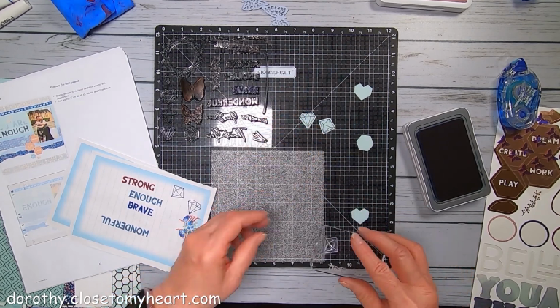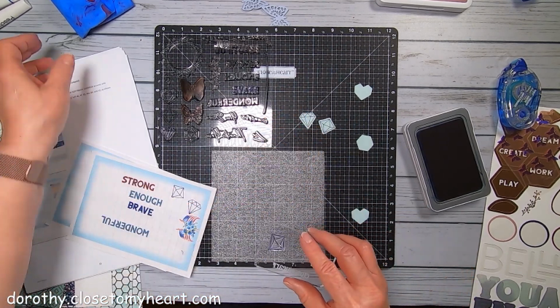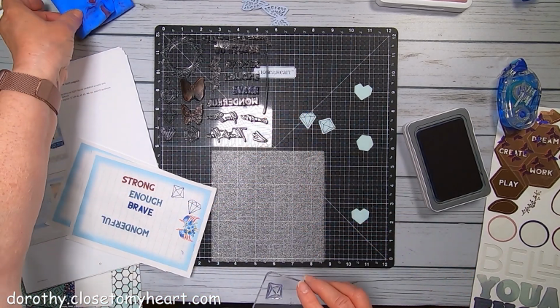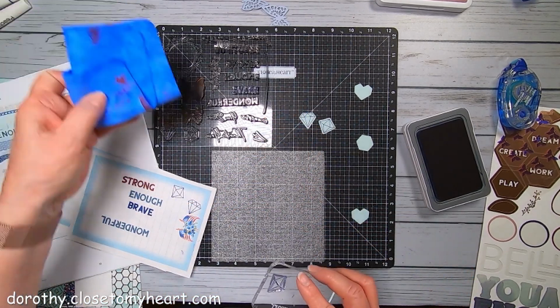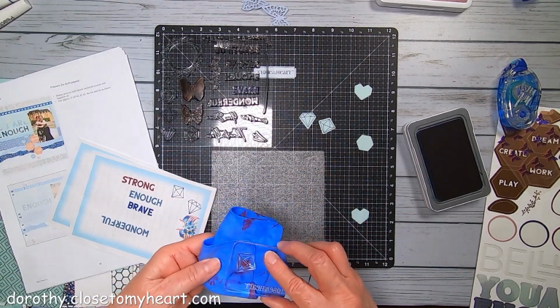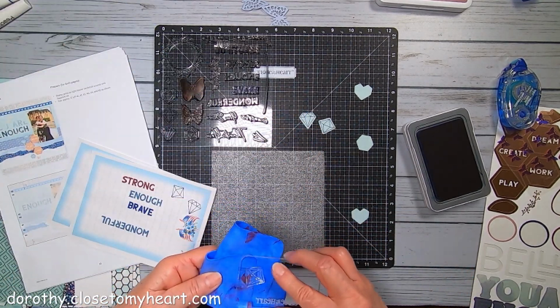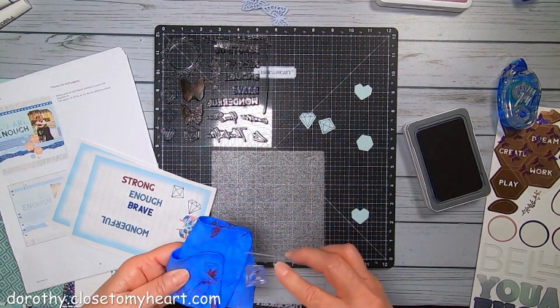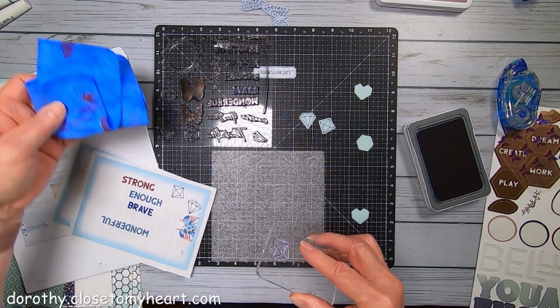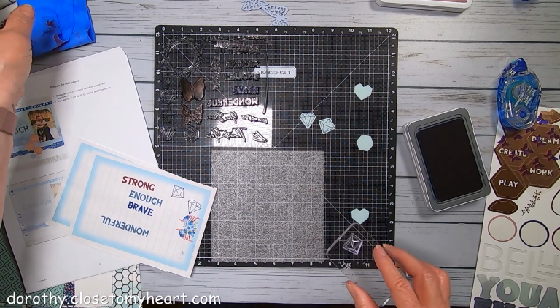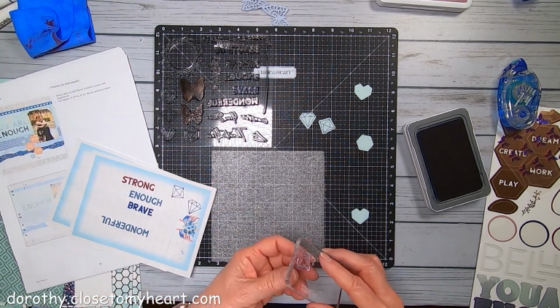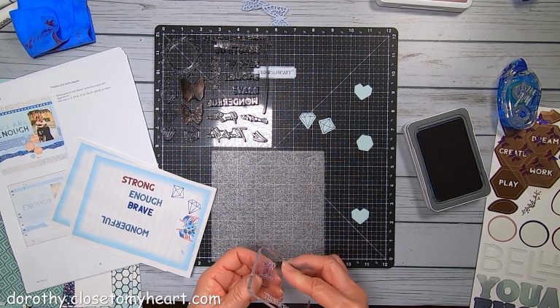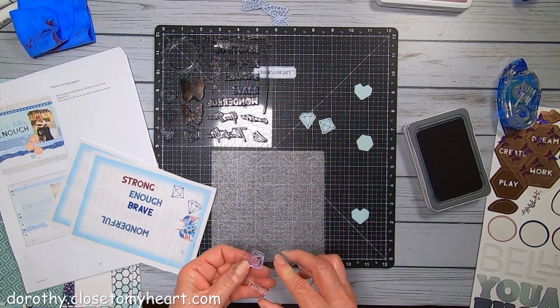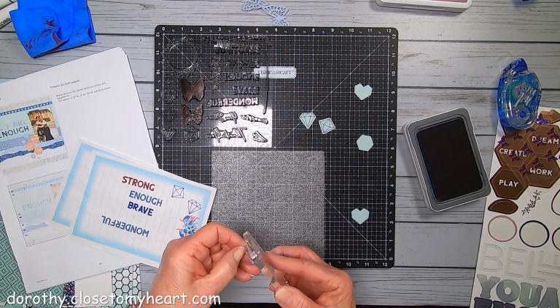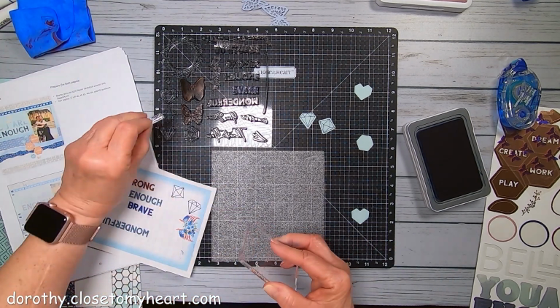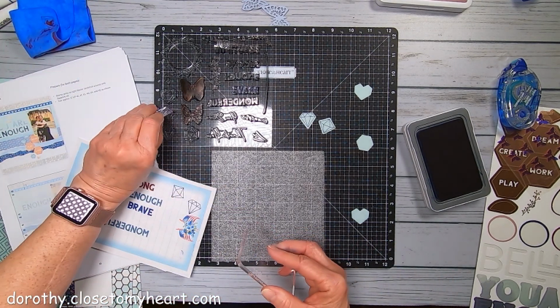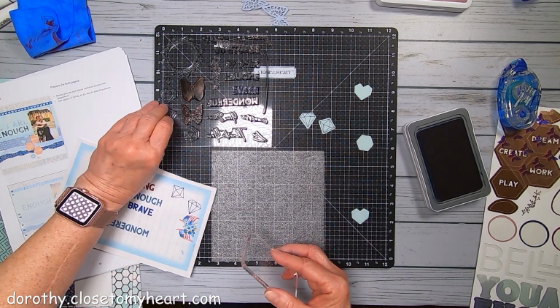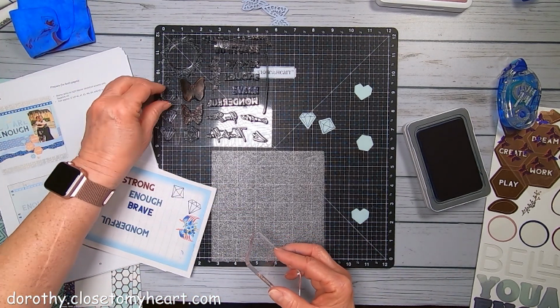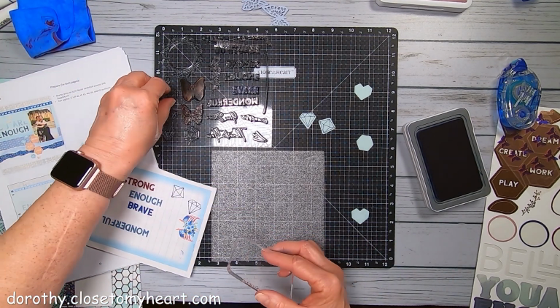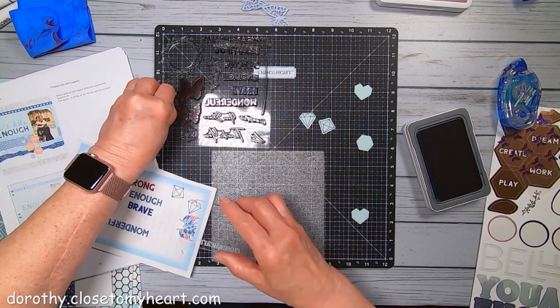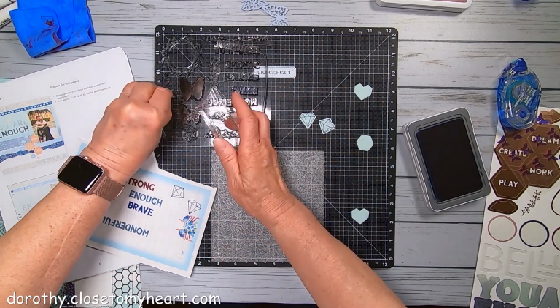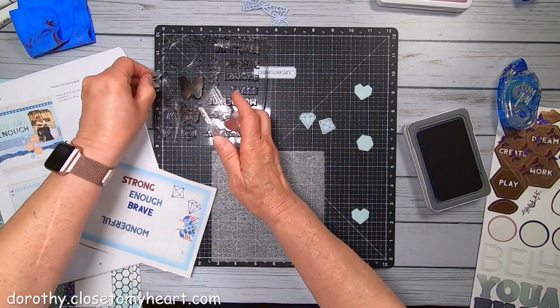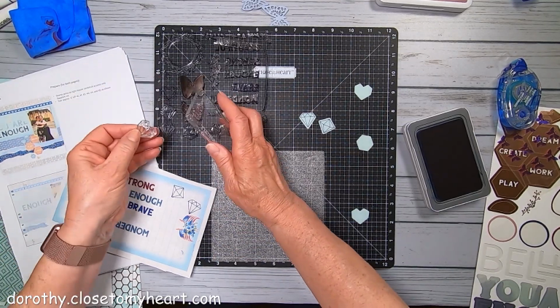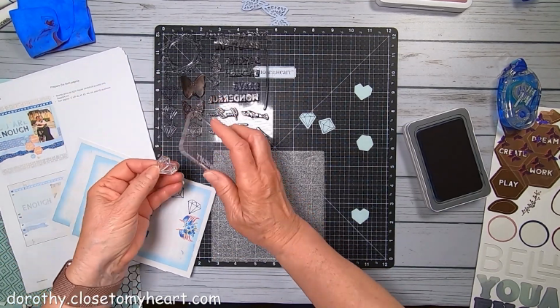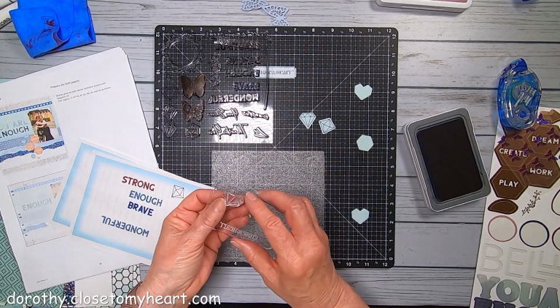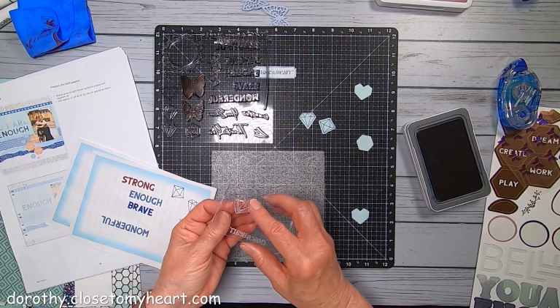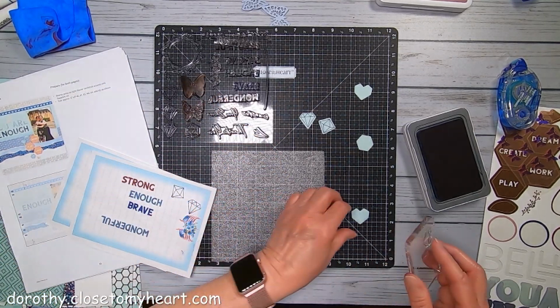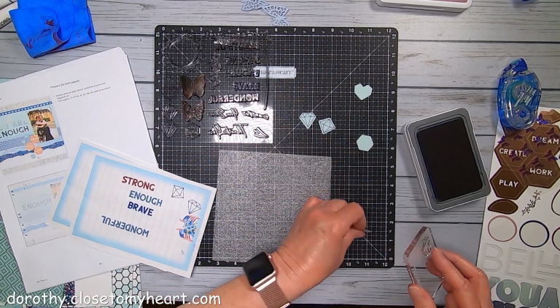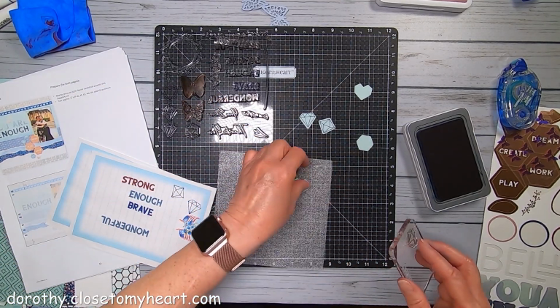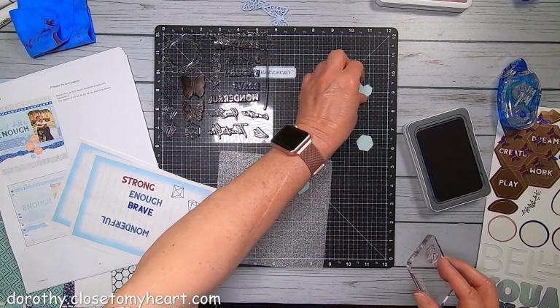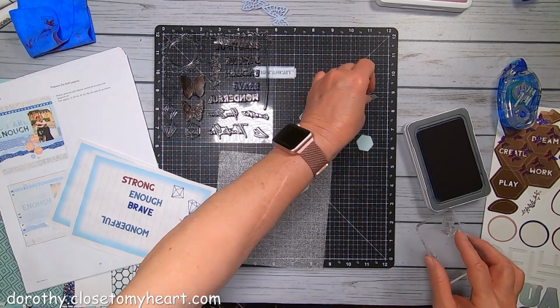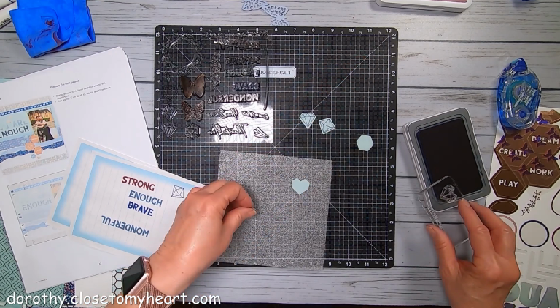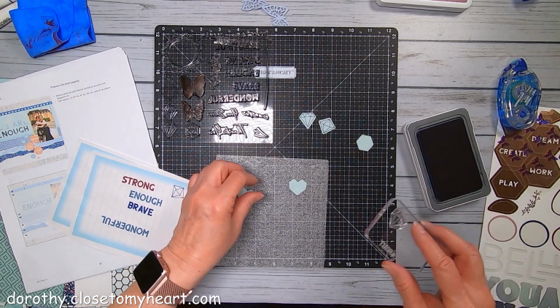These come out nice. Very nice - nice thin lines. We've got the heart. We've got two hearts to do.